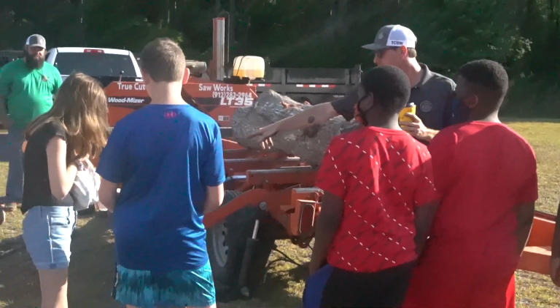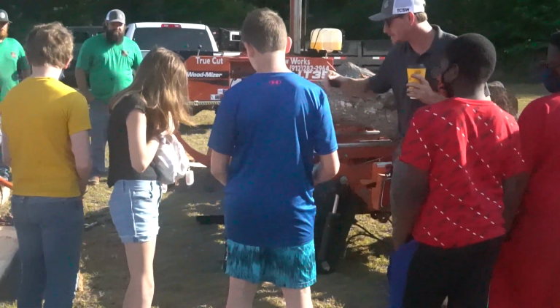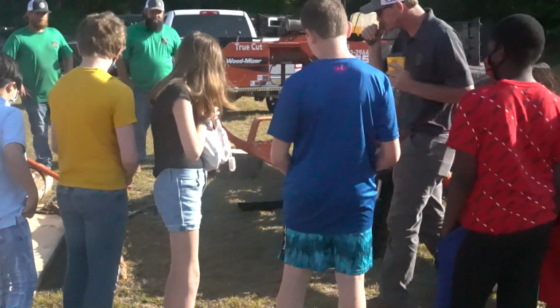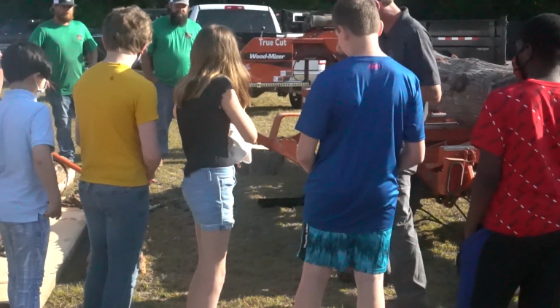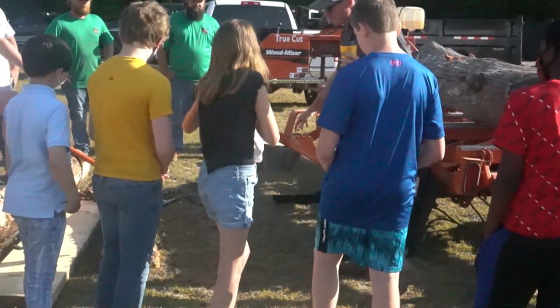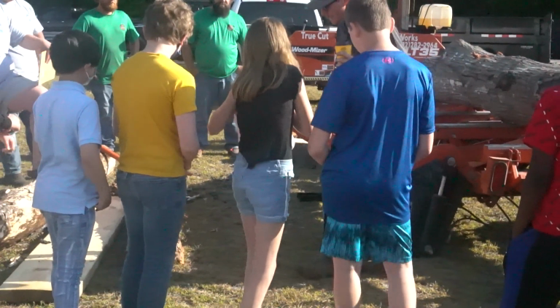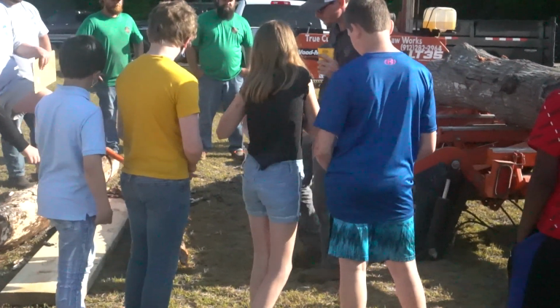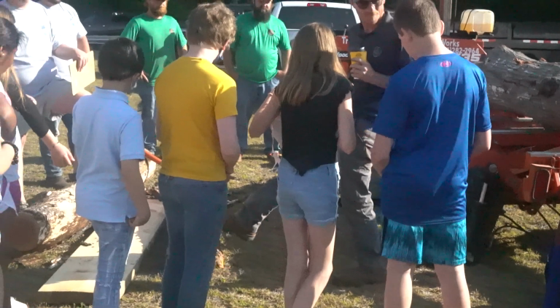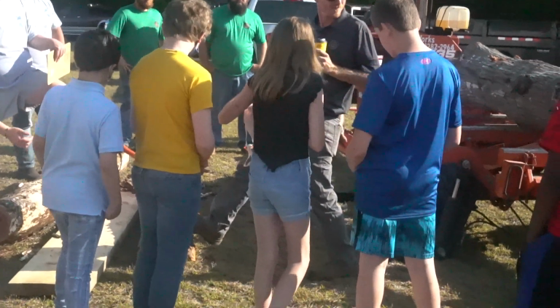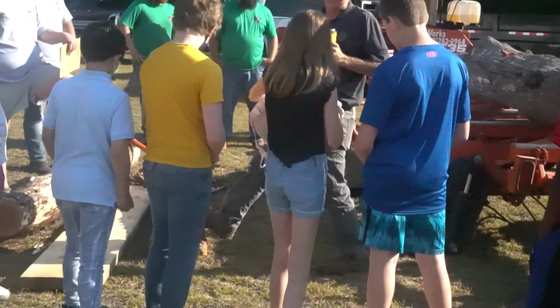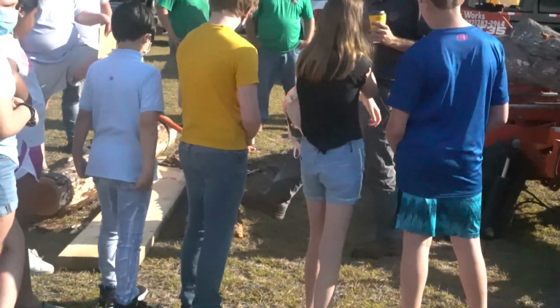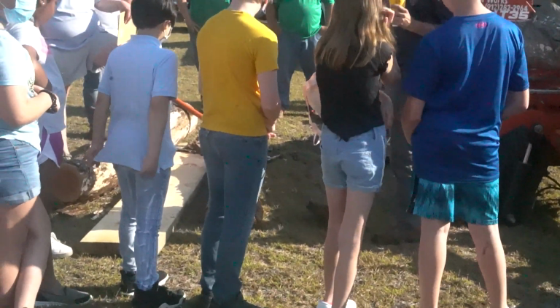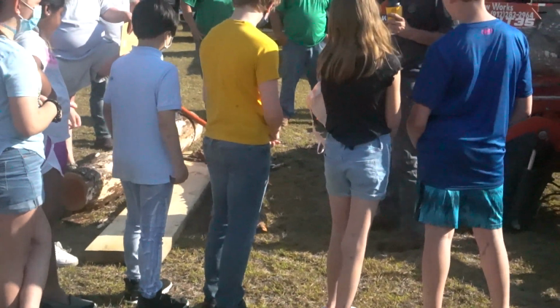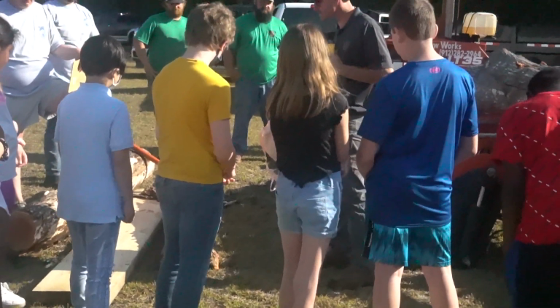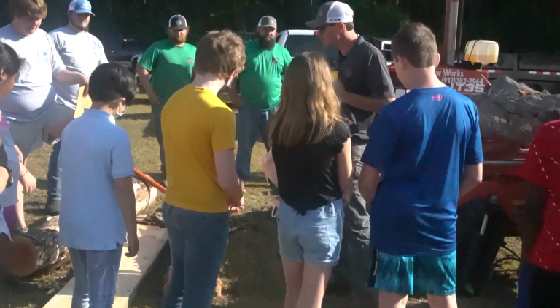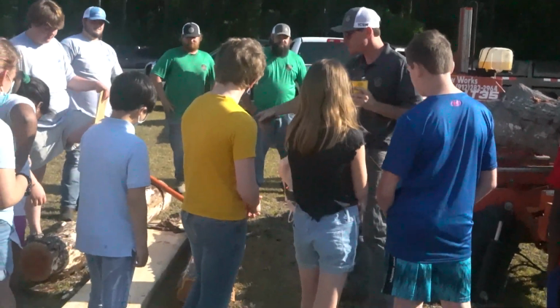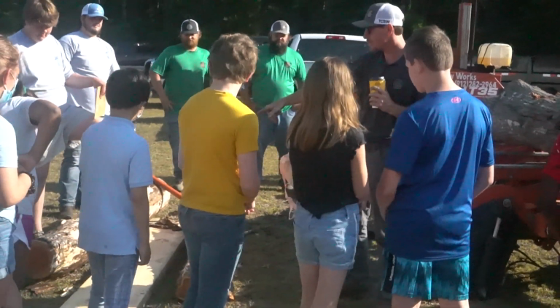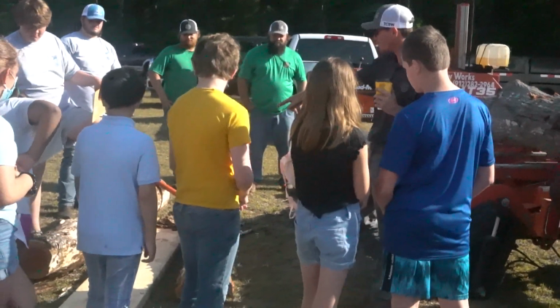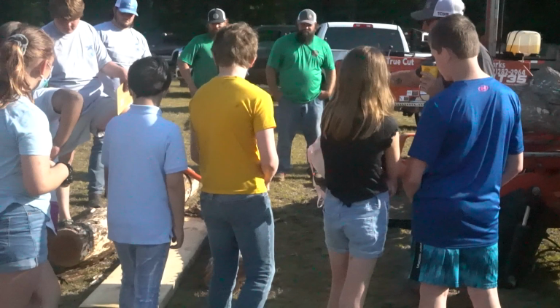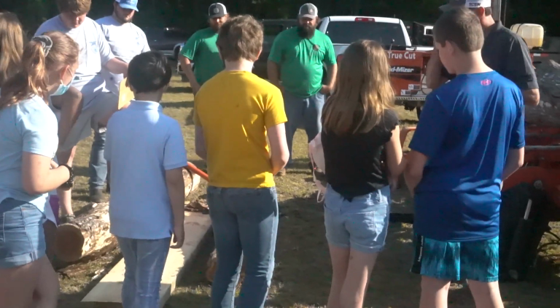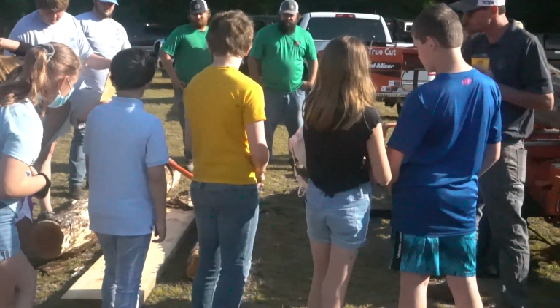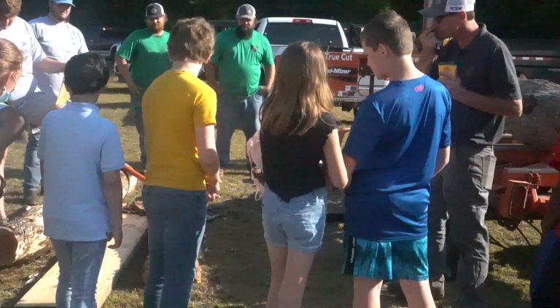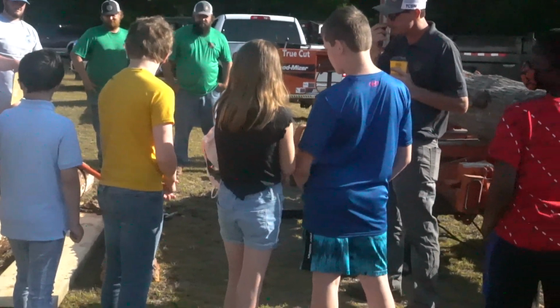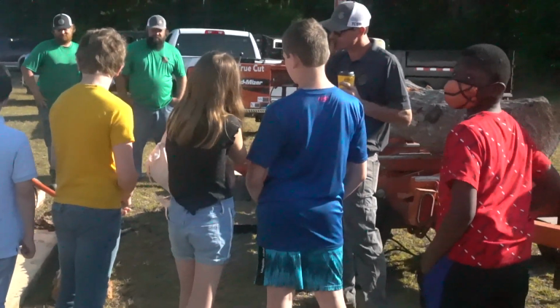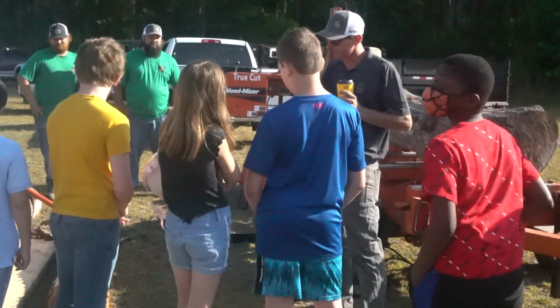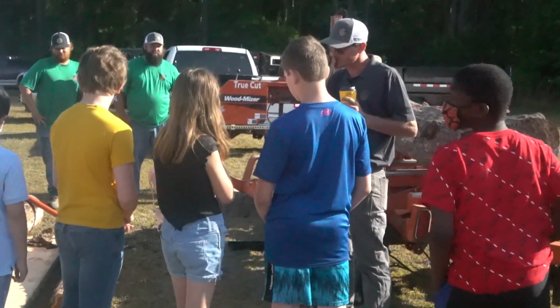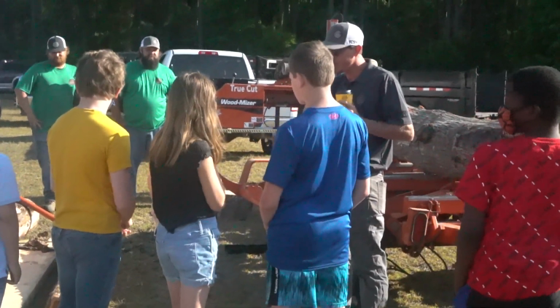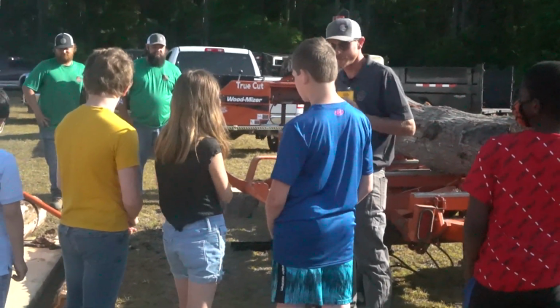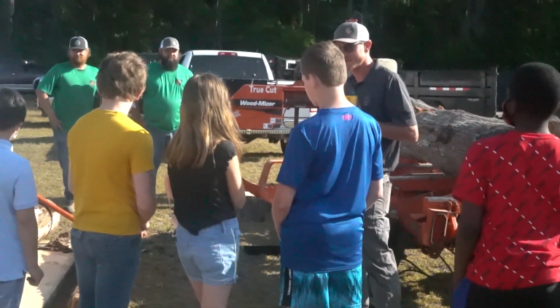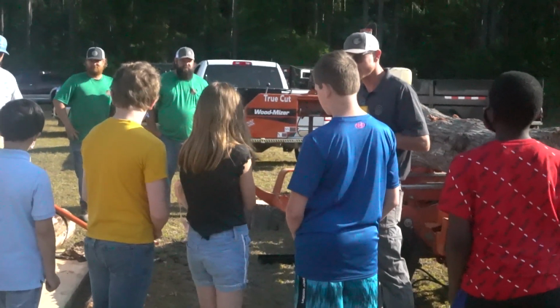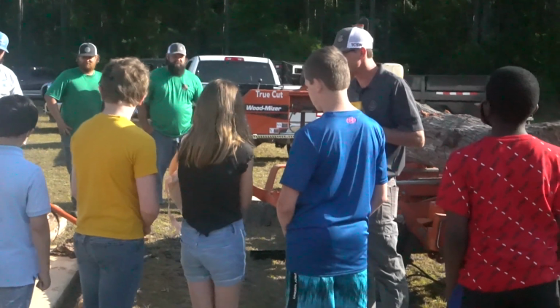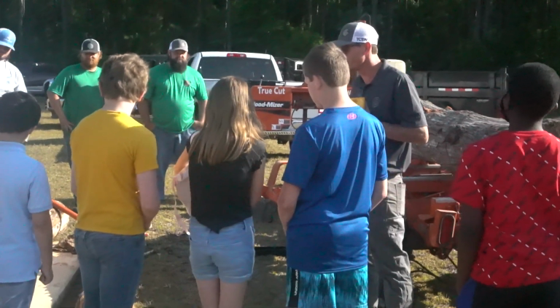Anybody ever seen a piece like this? No. It's a cedar. That's a cedar. And out there it ain't got a whole lot of bark on it, maybe you can still tell. It's non-native to here. It's invasive, it grows like a weed.